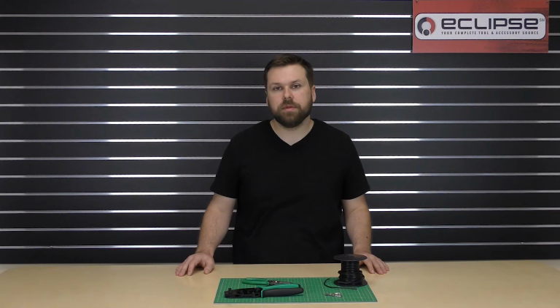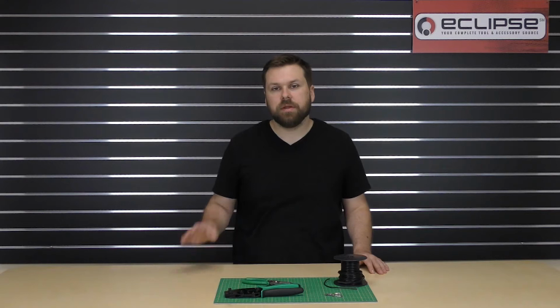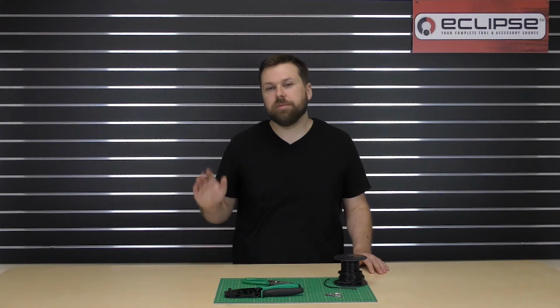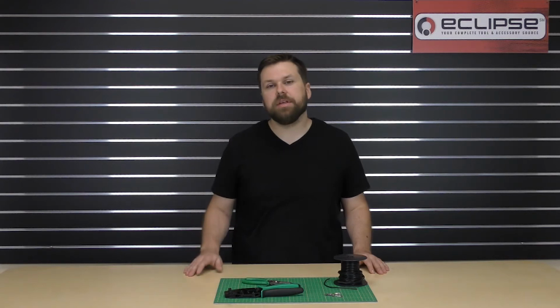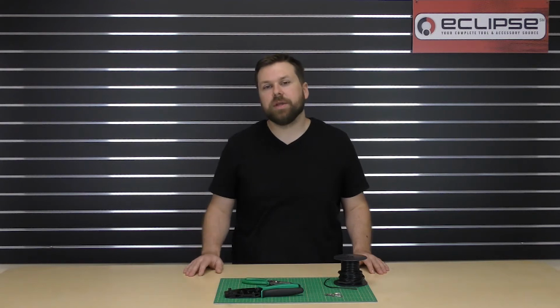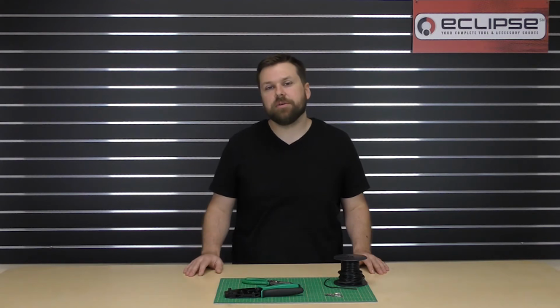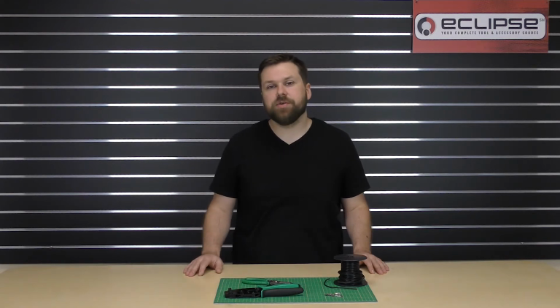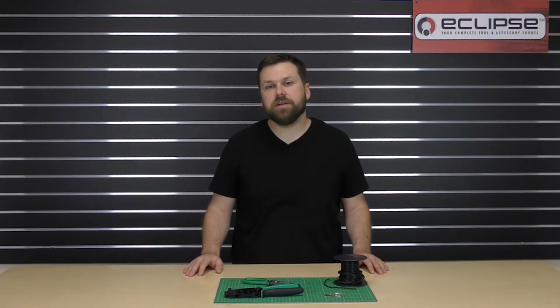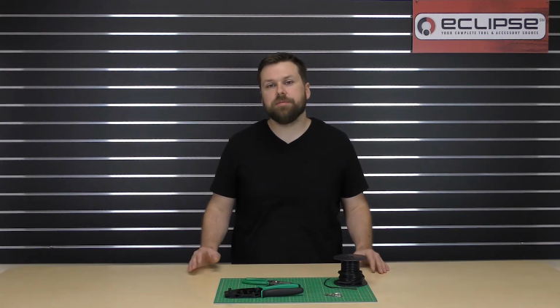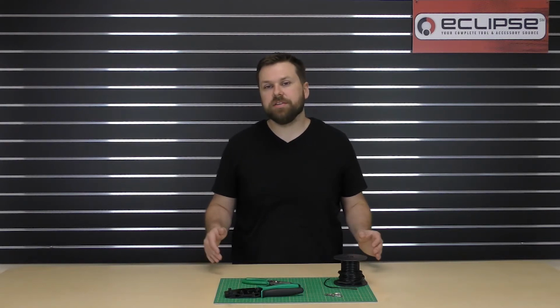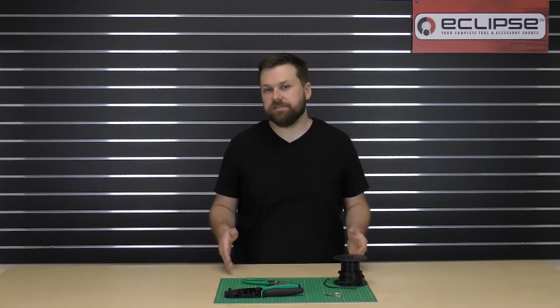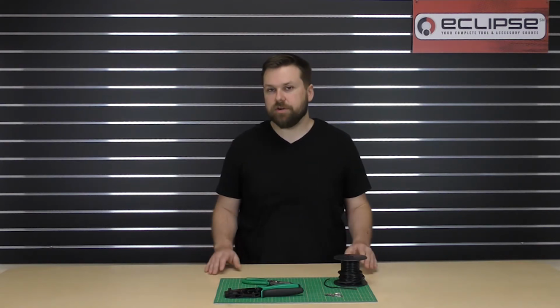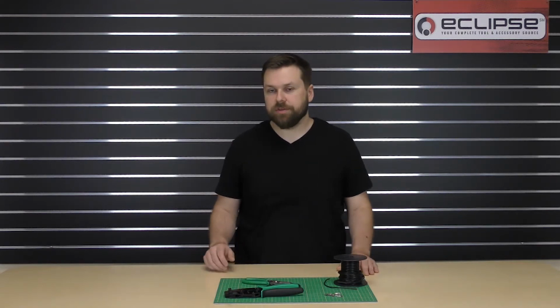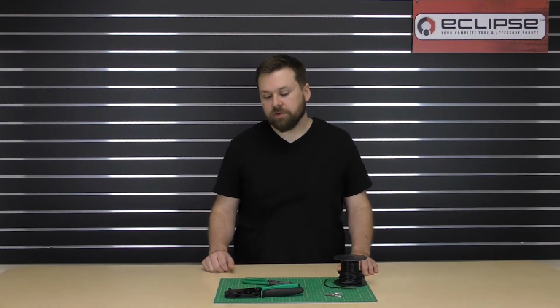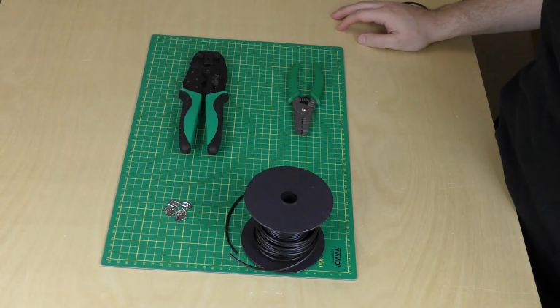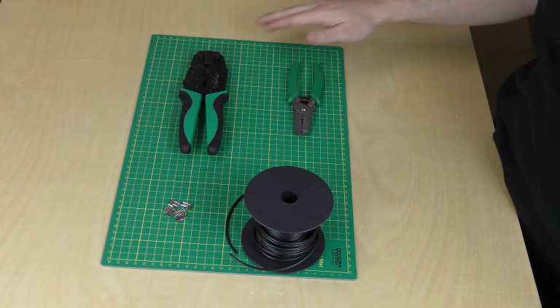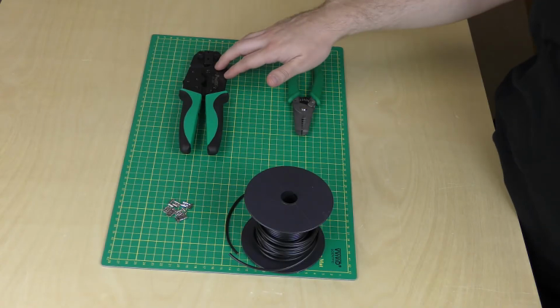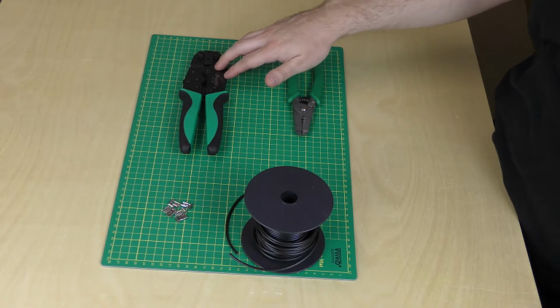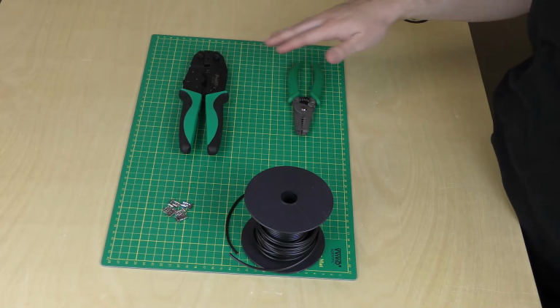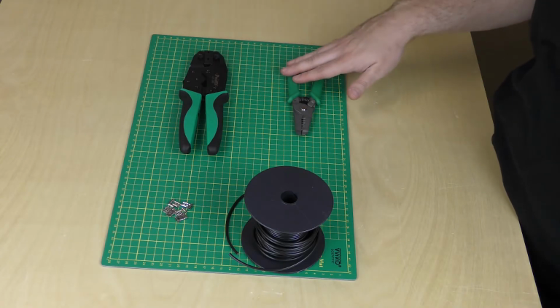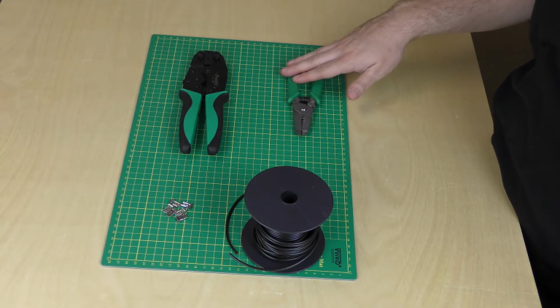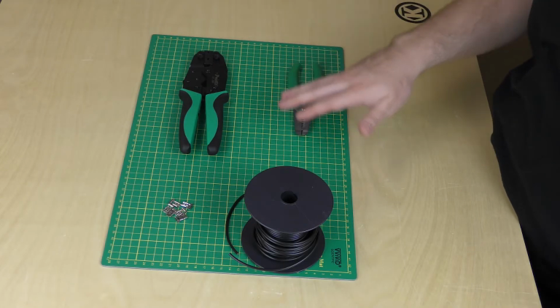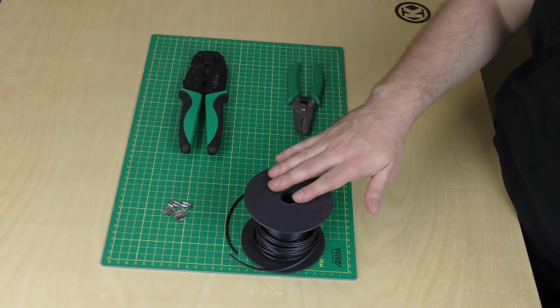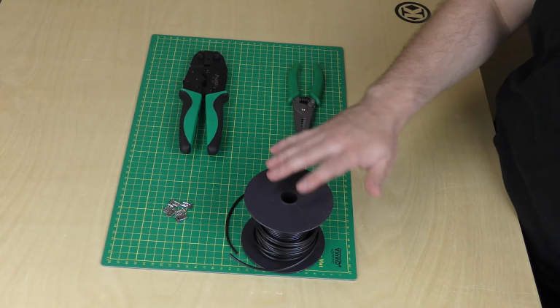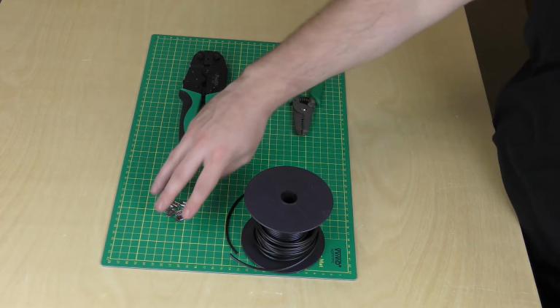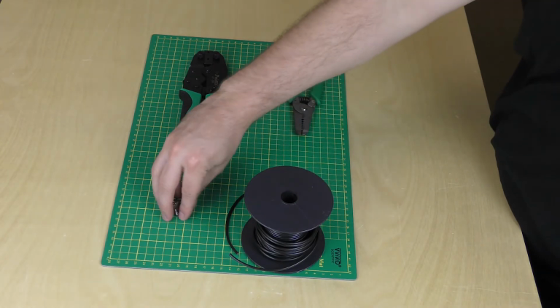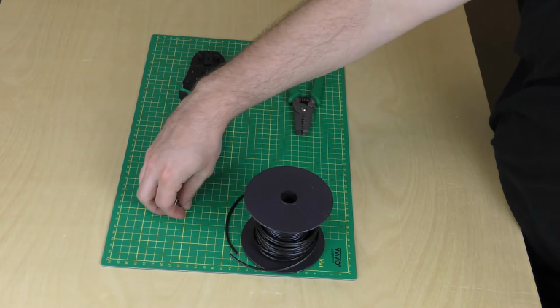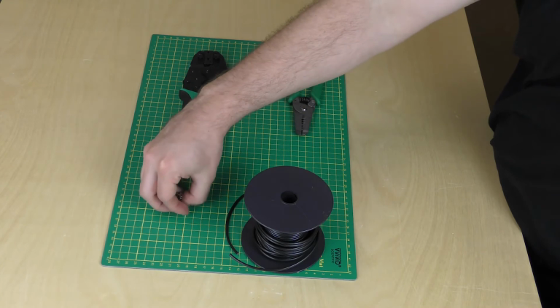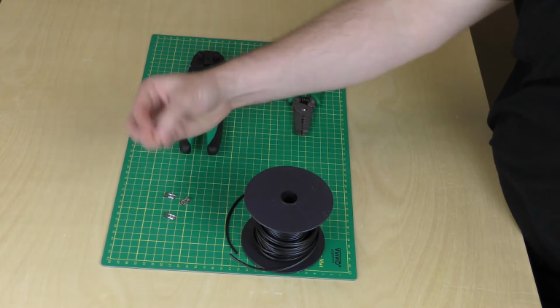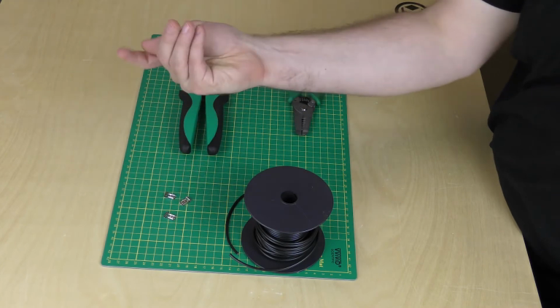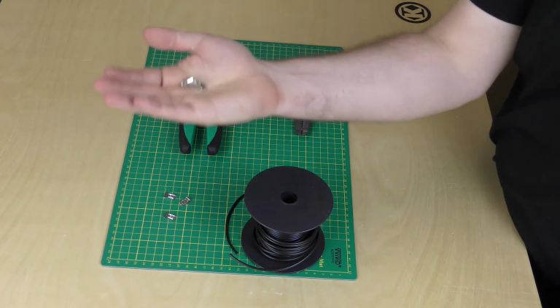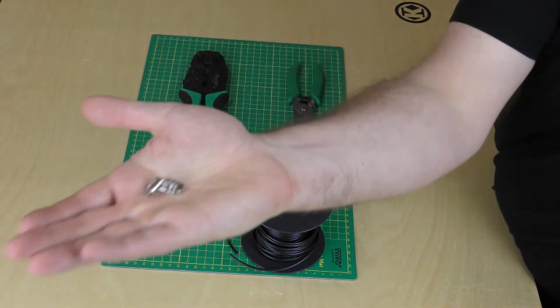Hey everybody, in this quick guide we're going to be showing you how to crimp uninsulated flag terminals. We'll be using the 300-073 crimp tool, our wire stripper, our 14-gauge copper wire, and our uninsulated flag terminals.